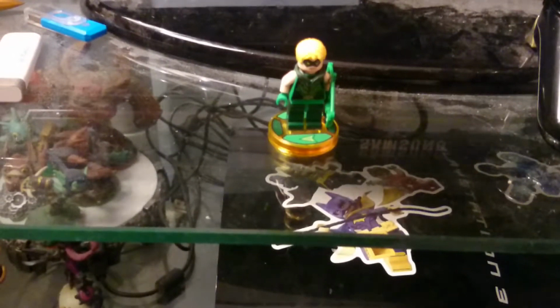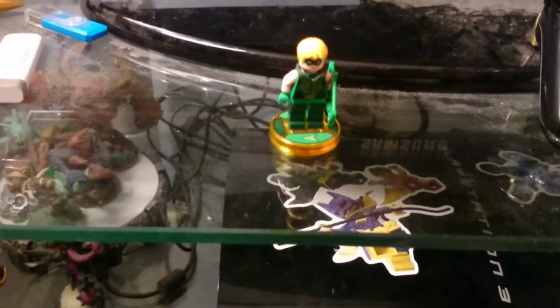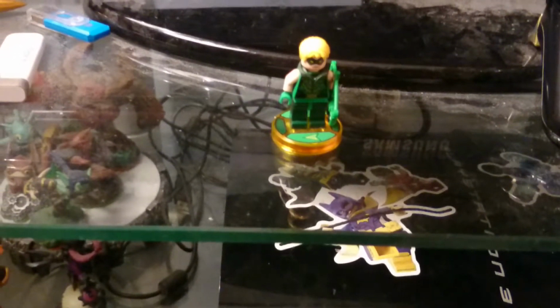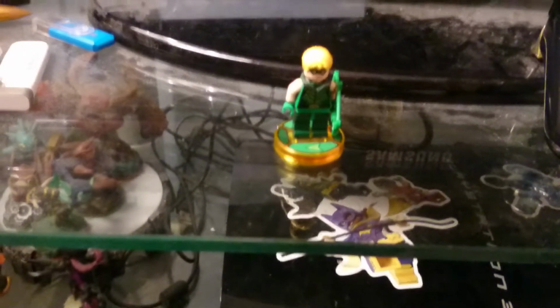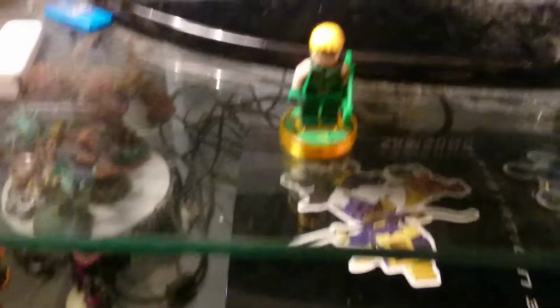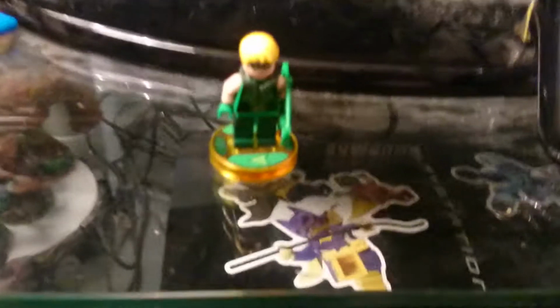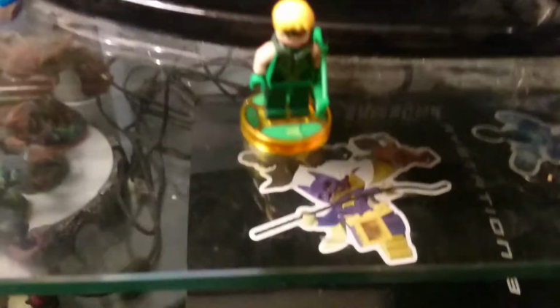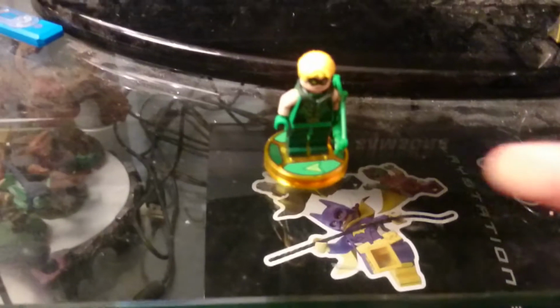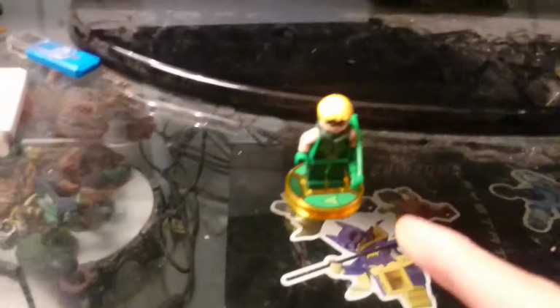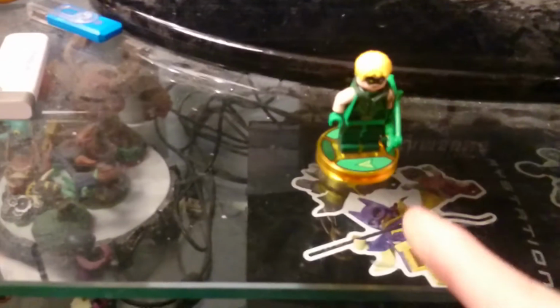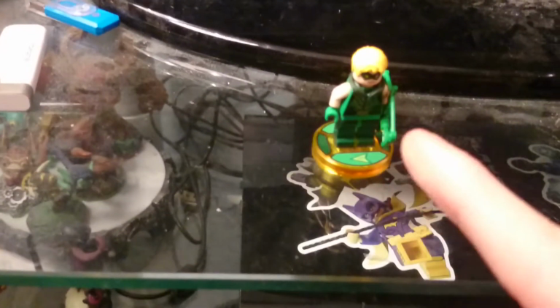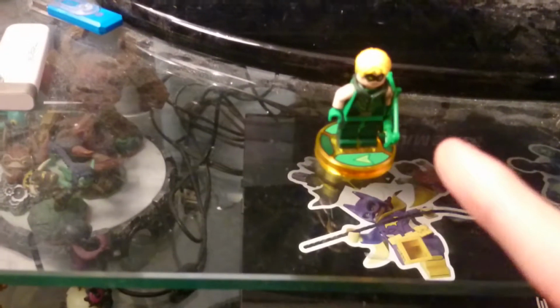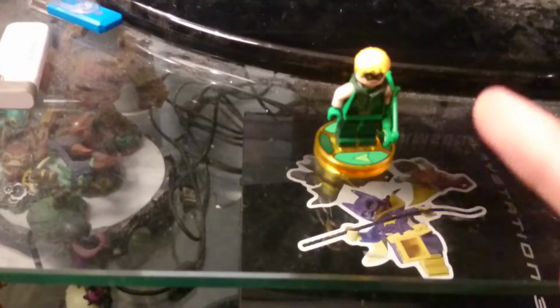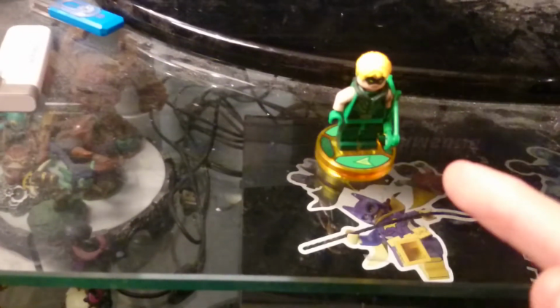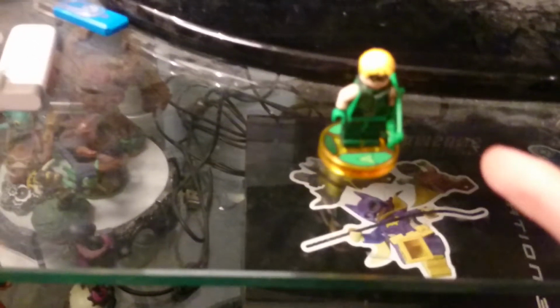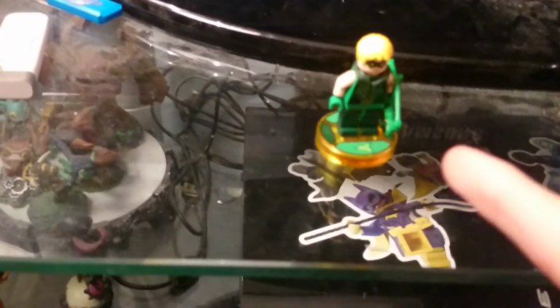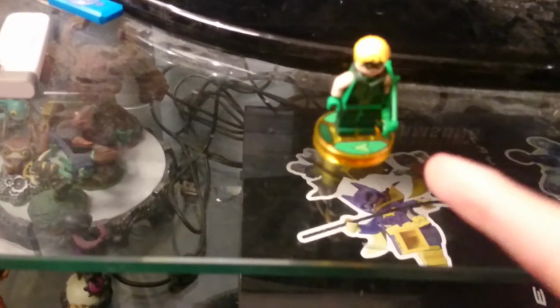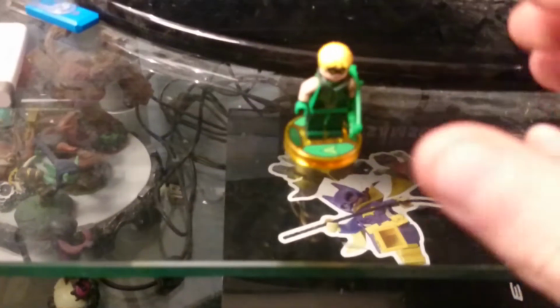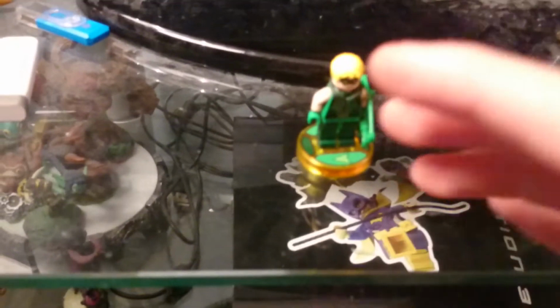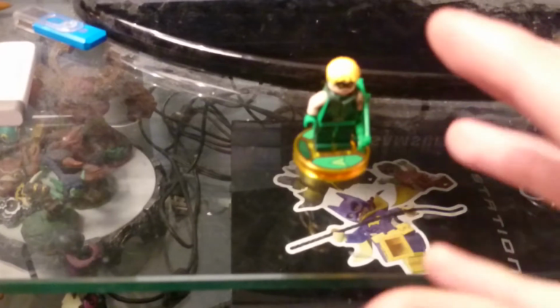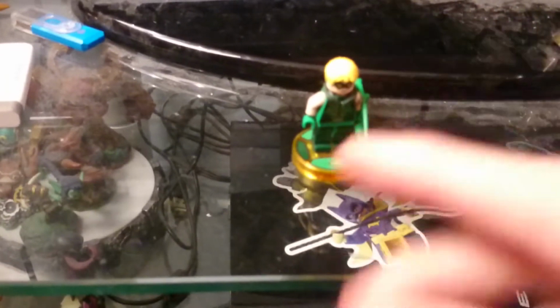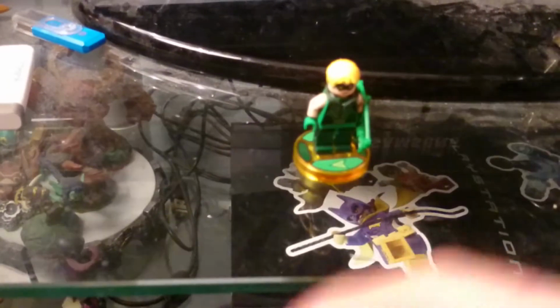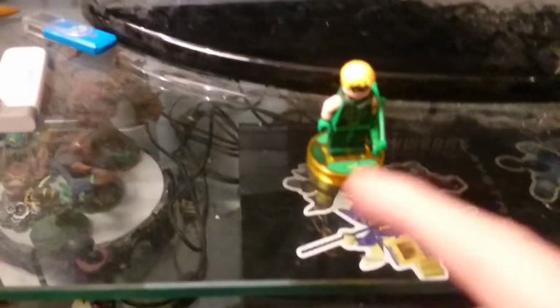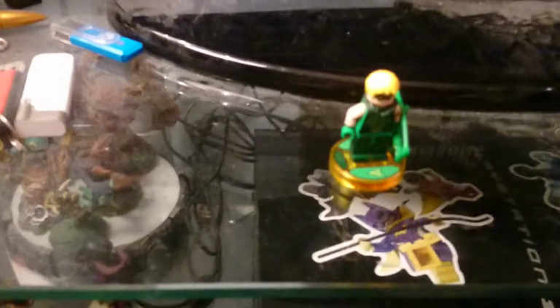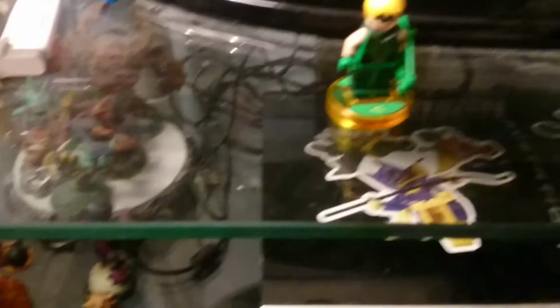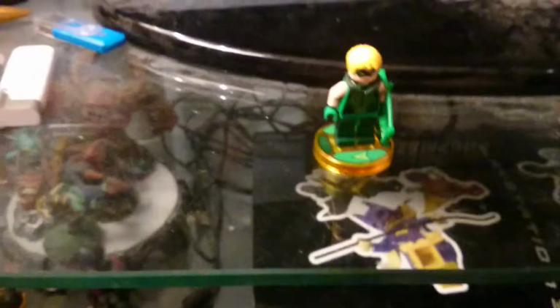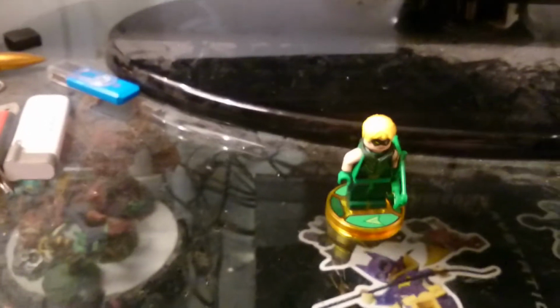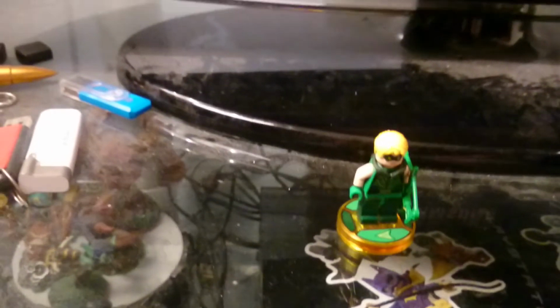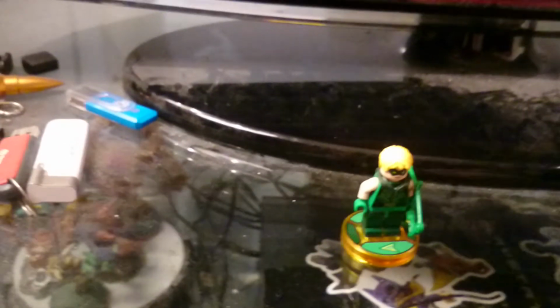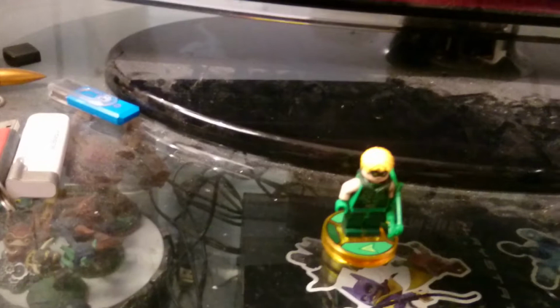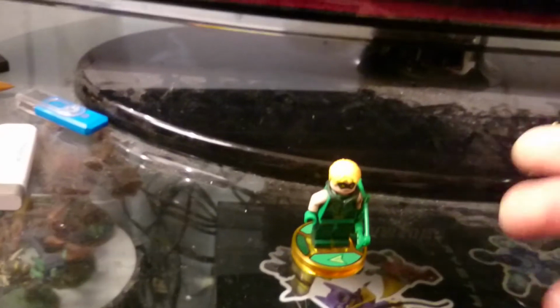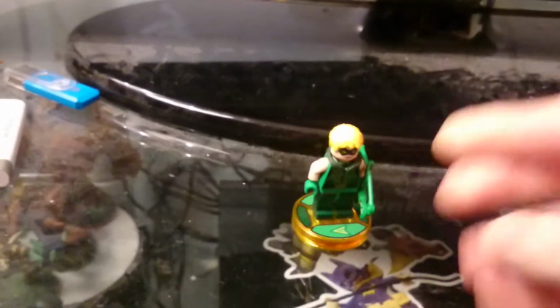Hello Toy Review Army! Today we are doing a toy review on Lego Dimensions Green Arrow. I'm going to do a Lego Dimensions series now on my channel — not just normal Lego minifigures, but also Lego Dimensions ones.